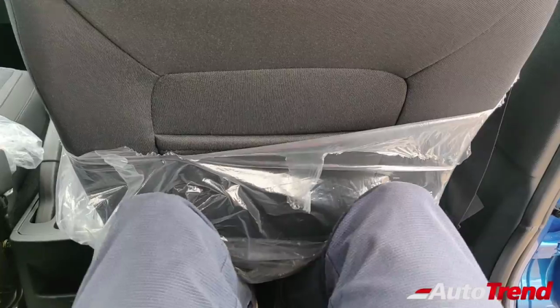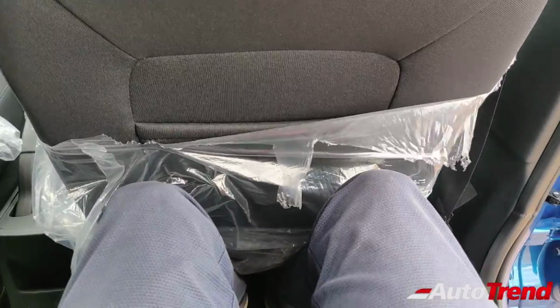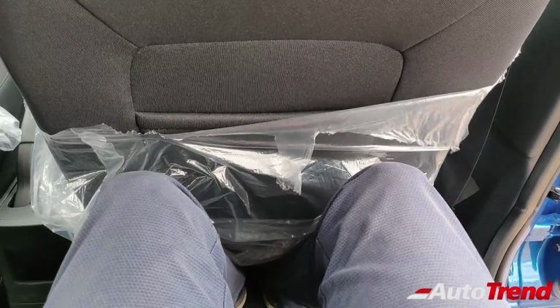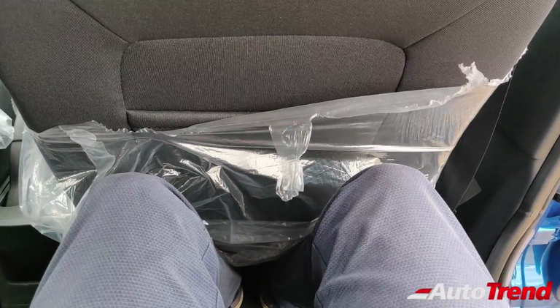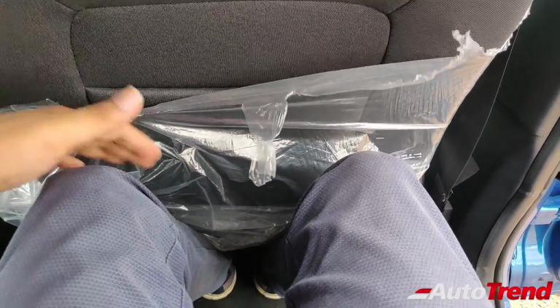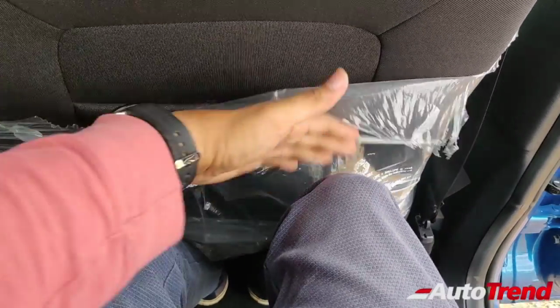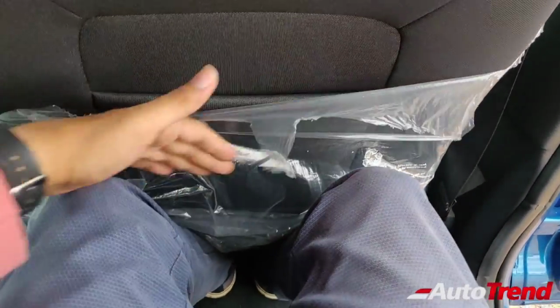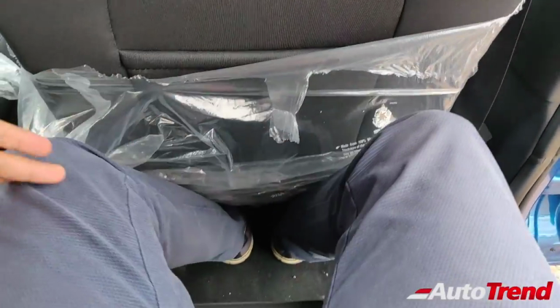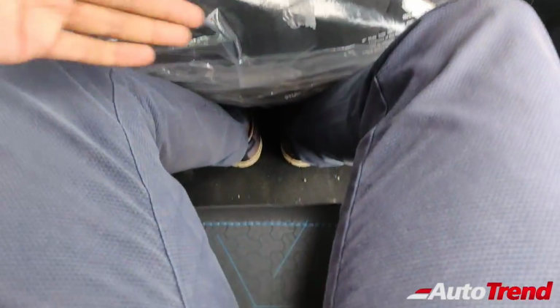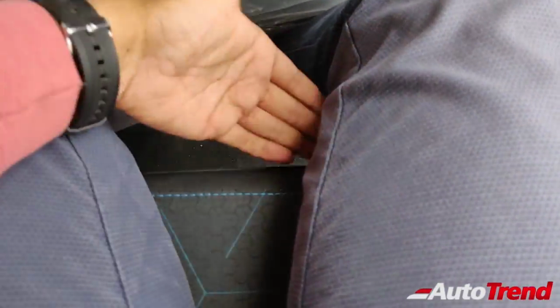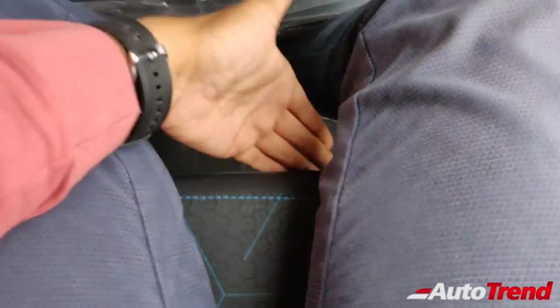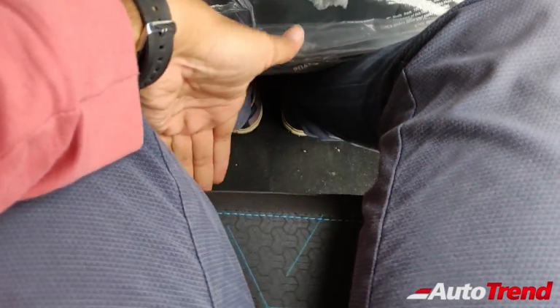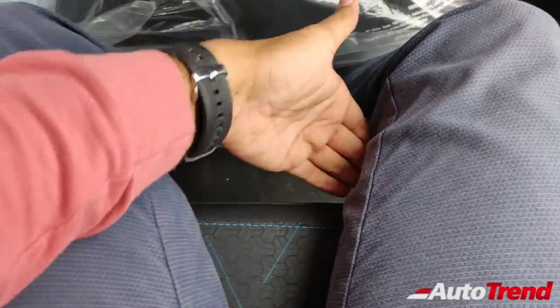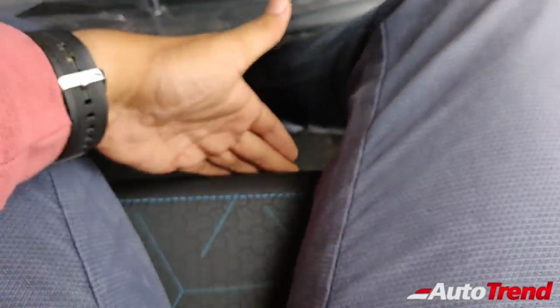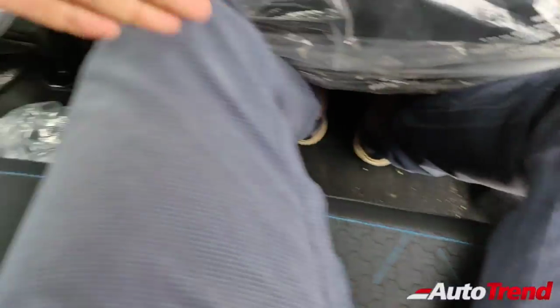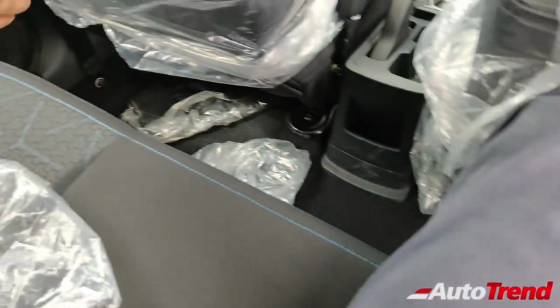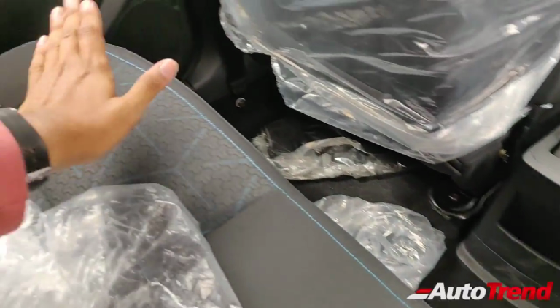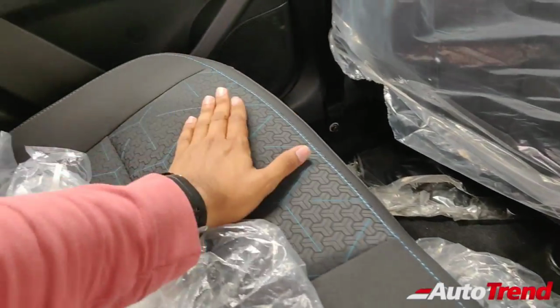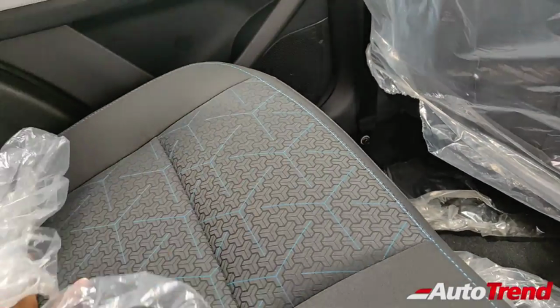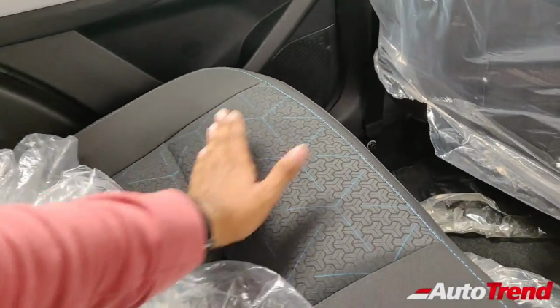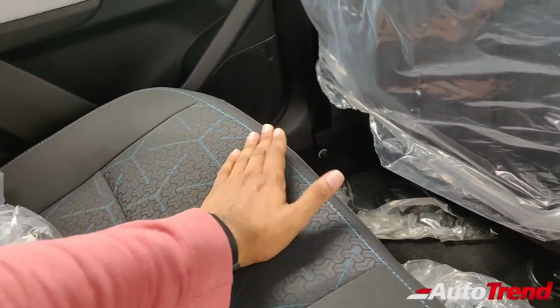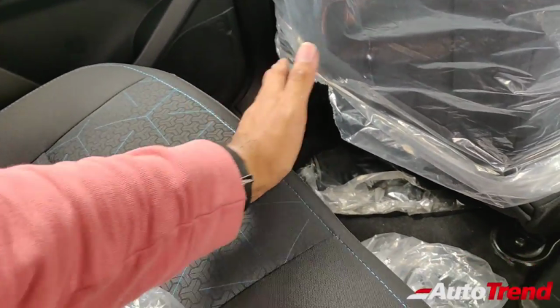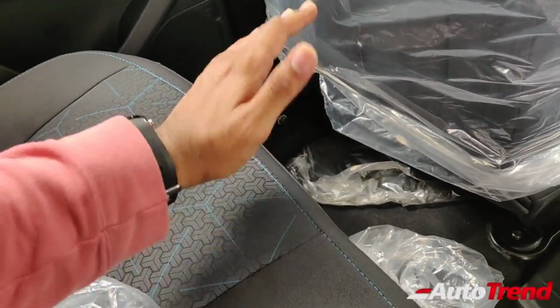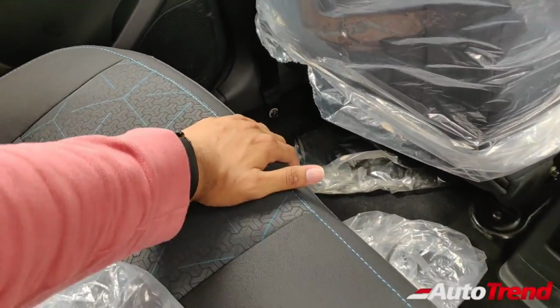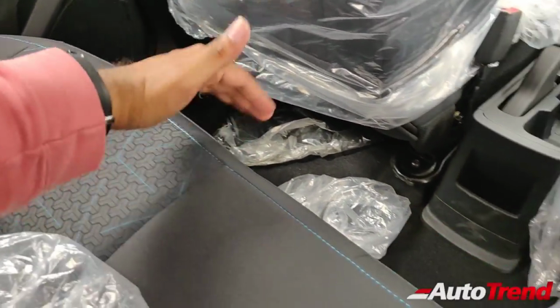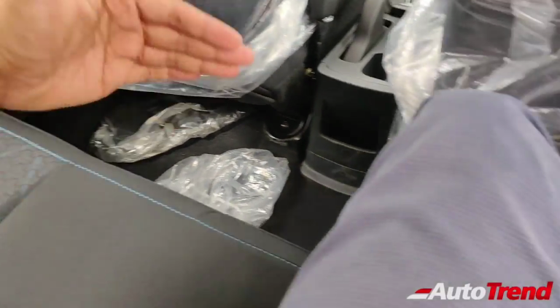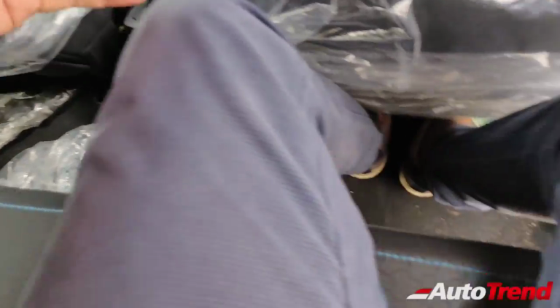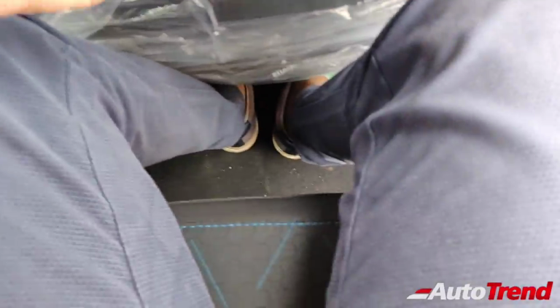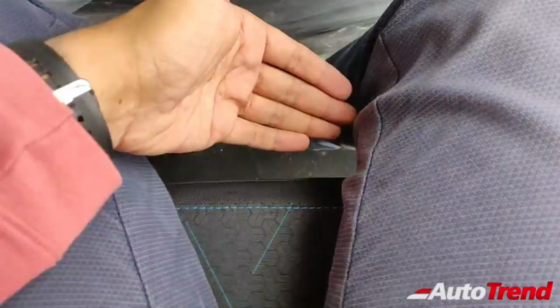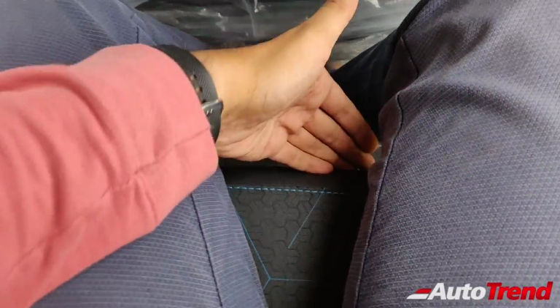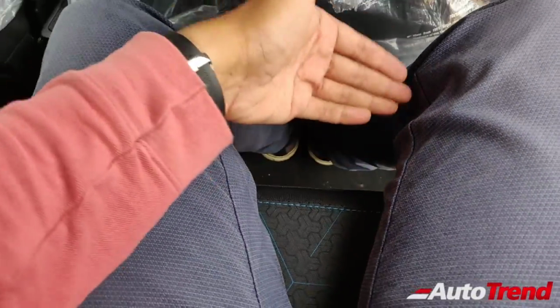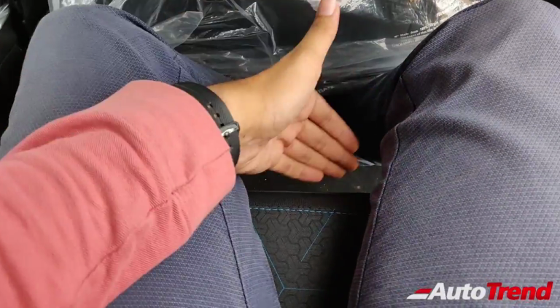I still have got a really ample amount of legroom and kneeroom. The under-thigh support is also pretty good. The fact that the backseat squab is longer than the Tata Altros means that the backseat comfort is much better and the under-thigh support is much better.